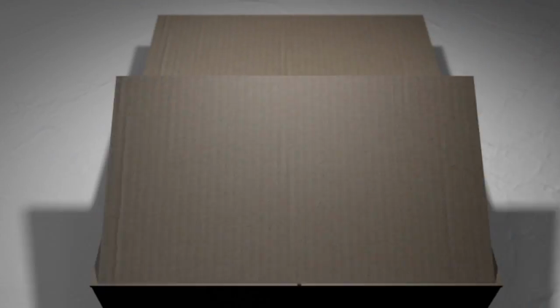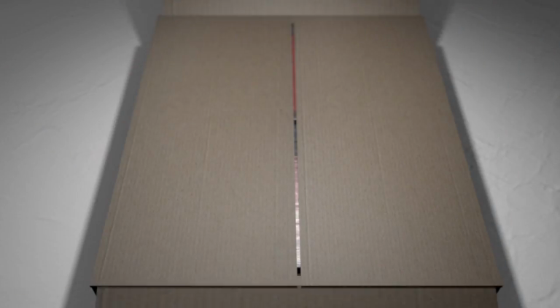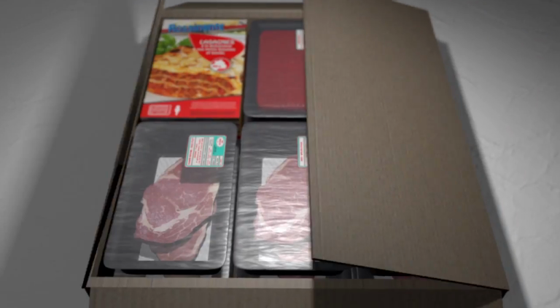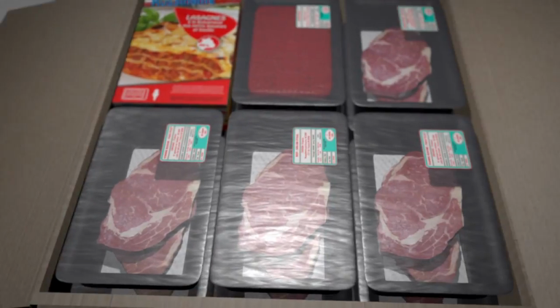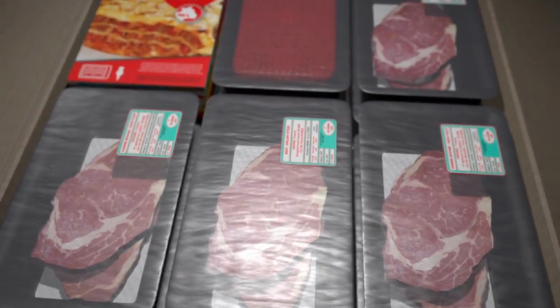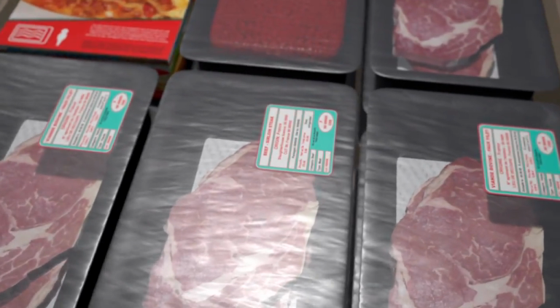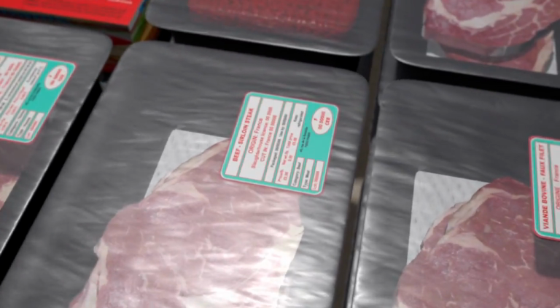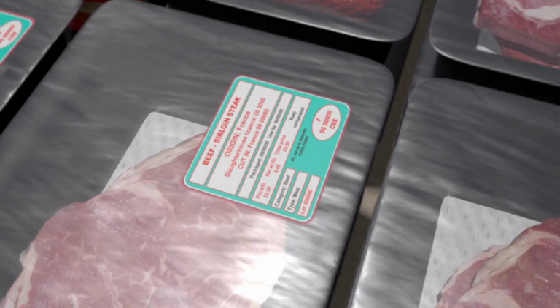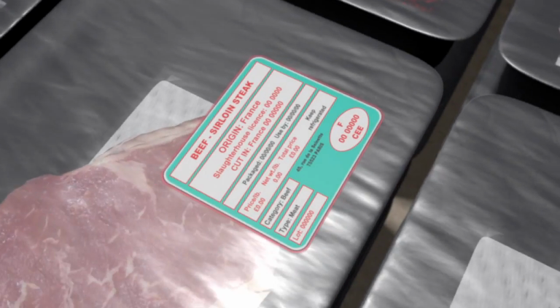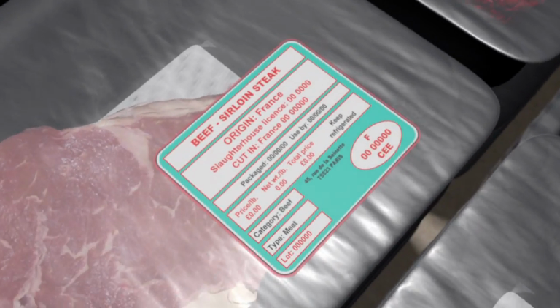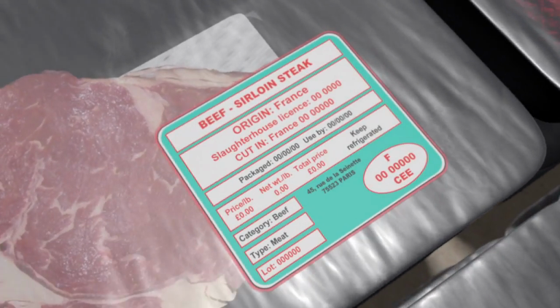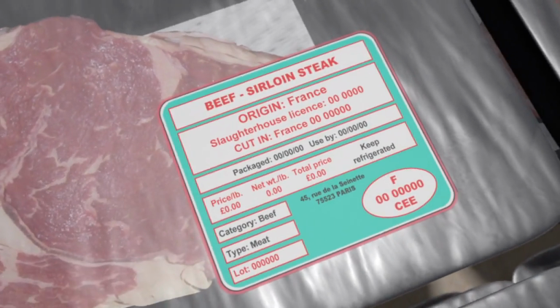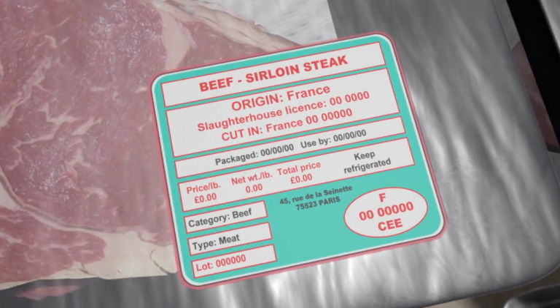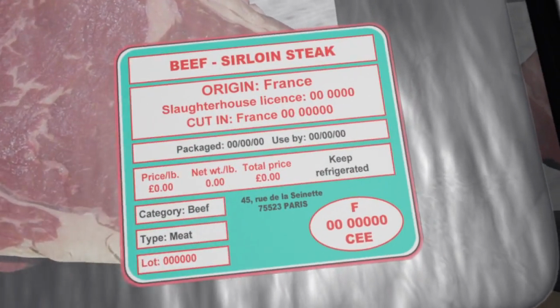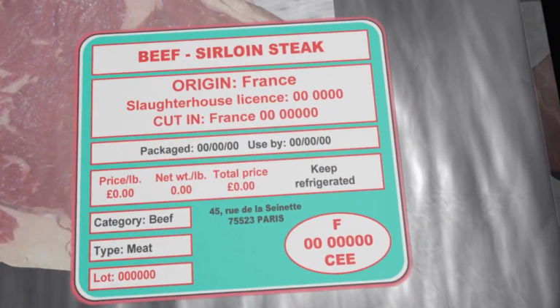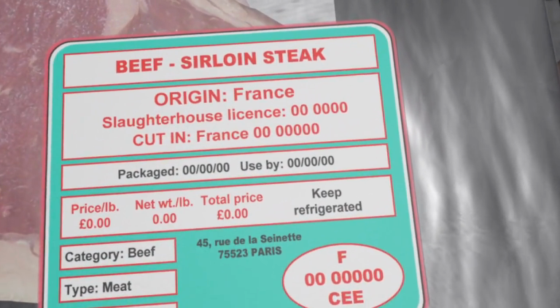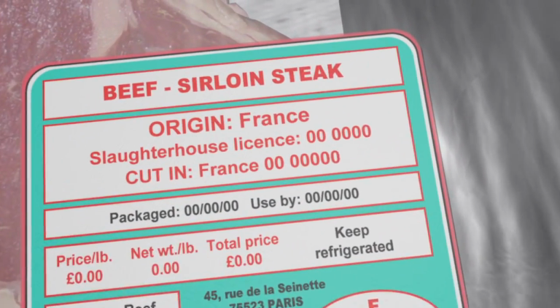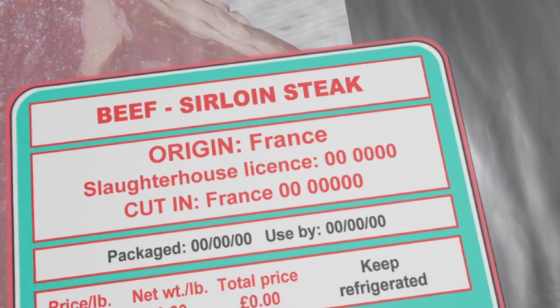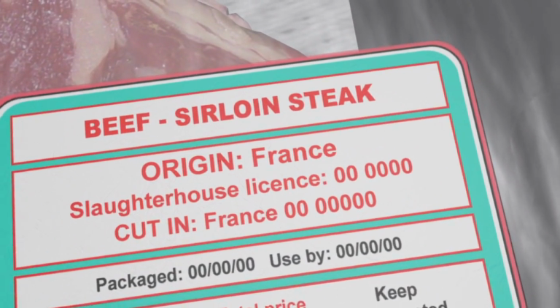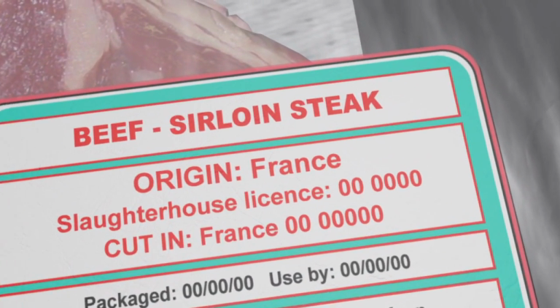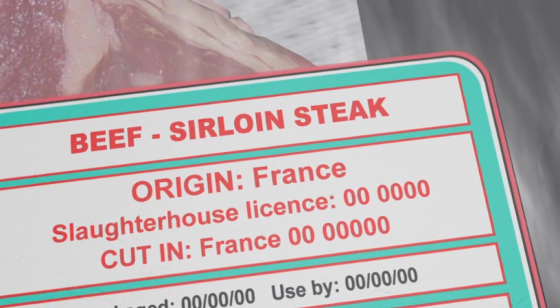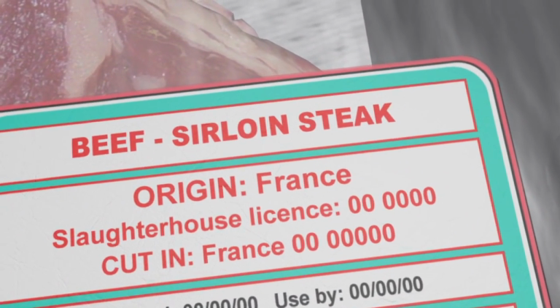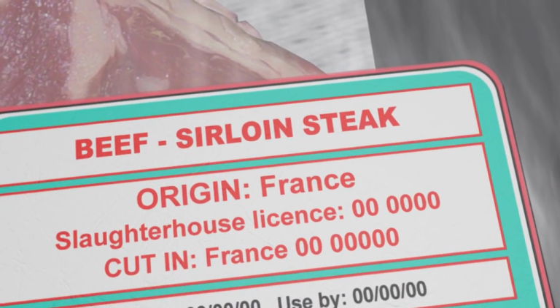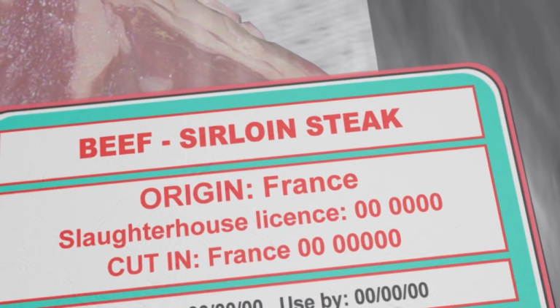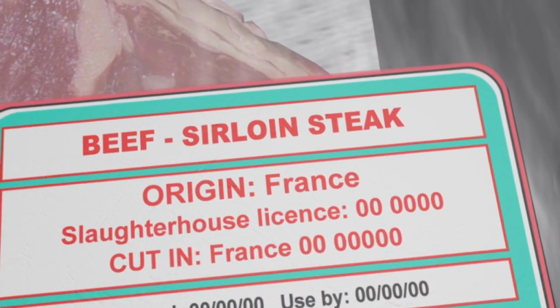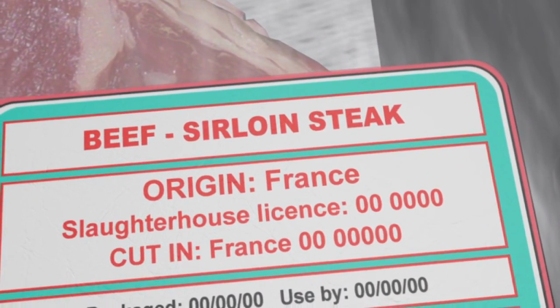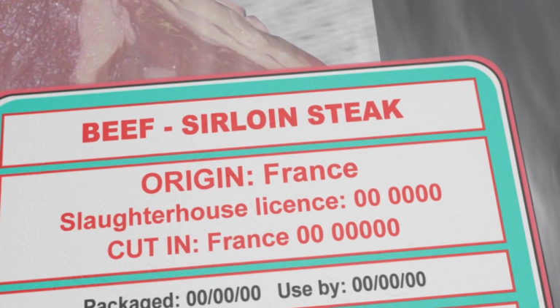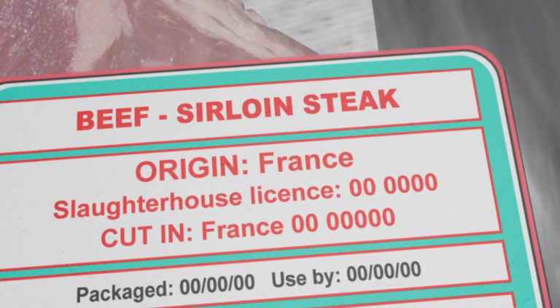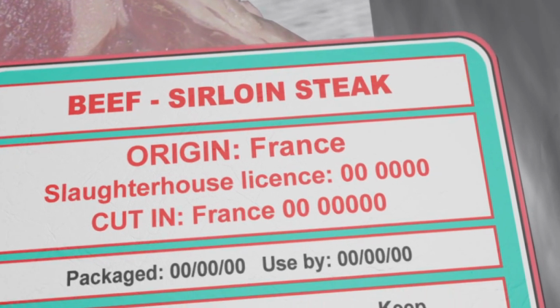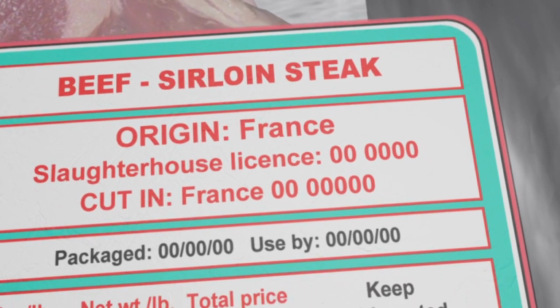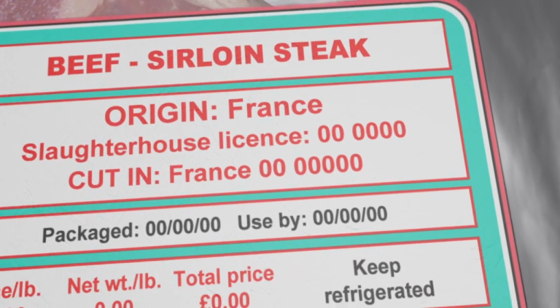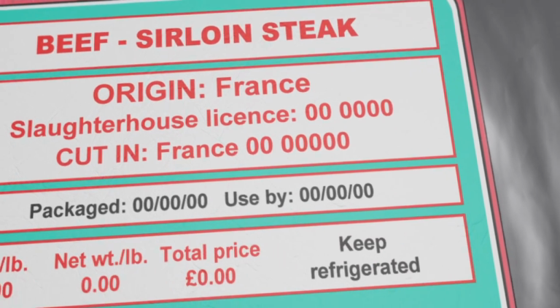Labels on meat products must list the country where the animal was born, bred and slaughtered. If all three are the same, they can be grouped under one category: the country of origin.